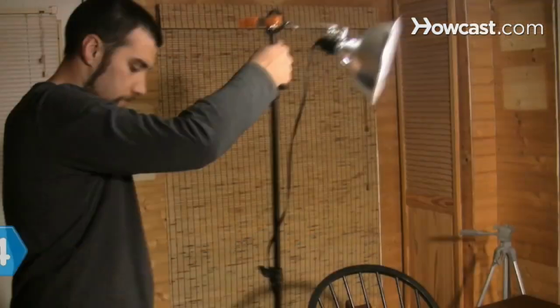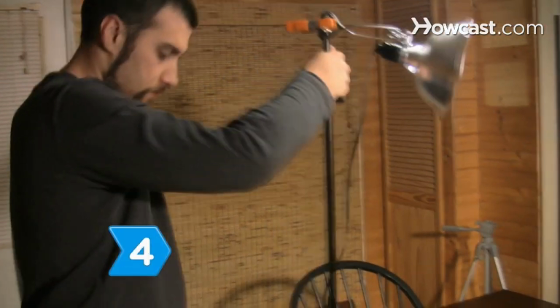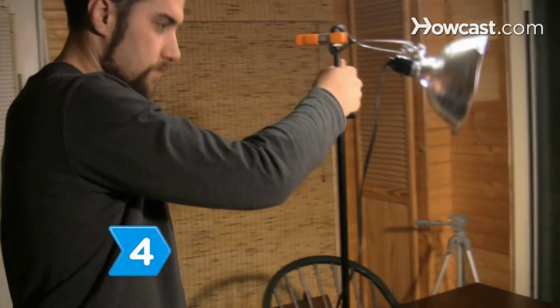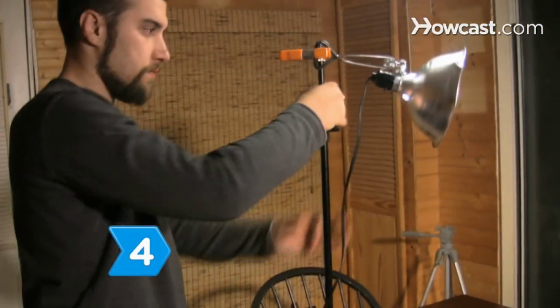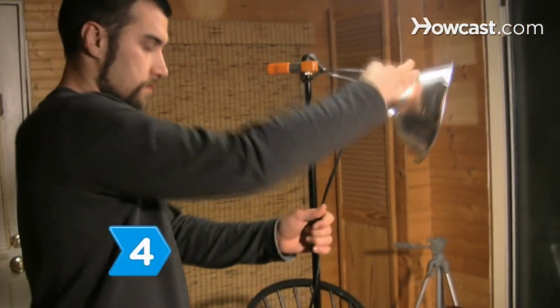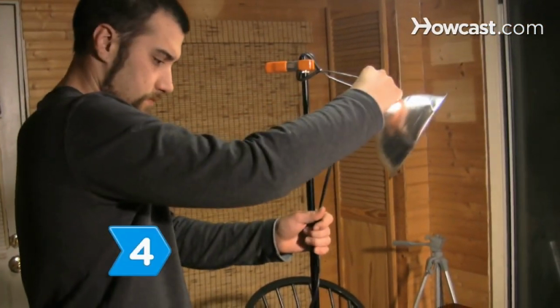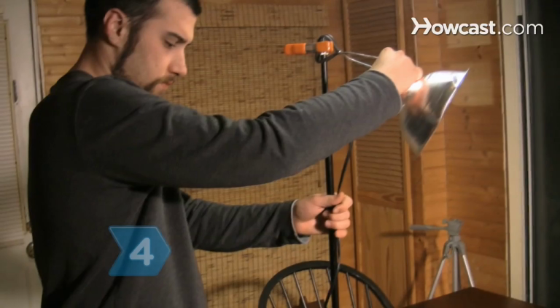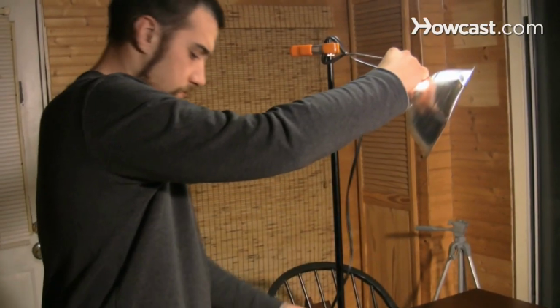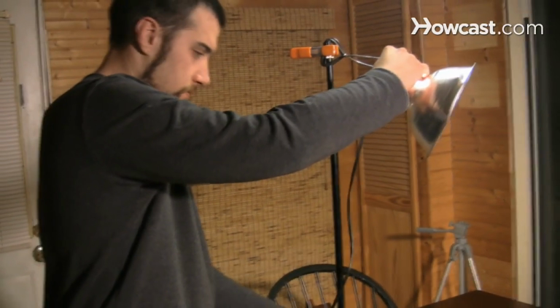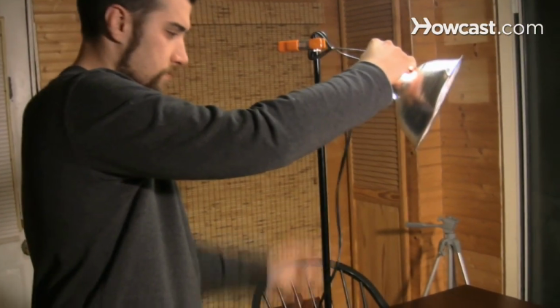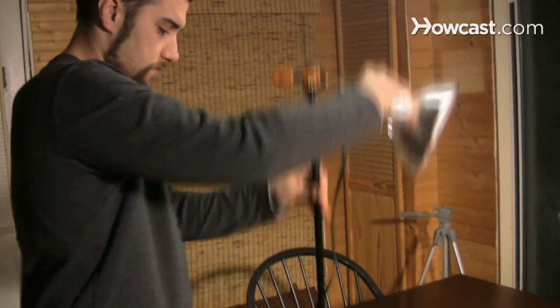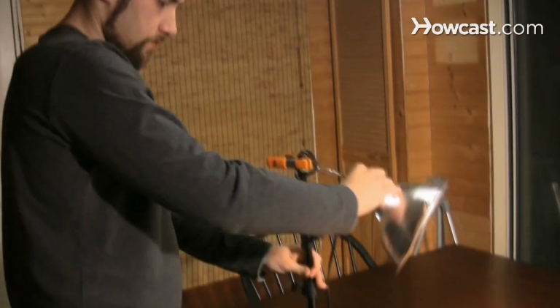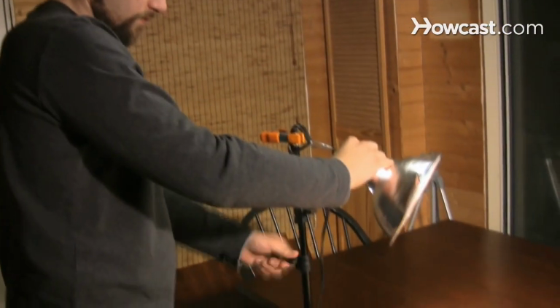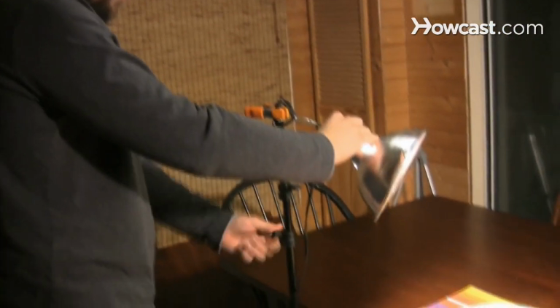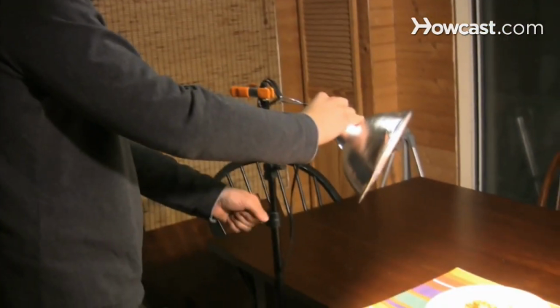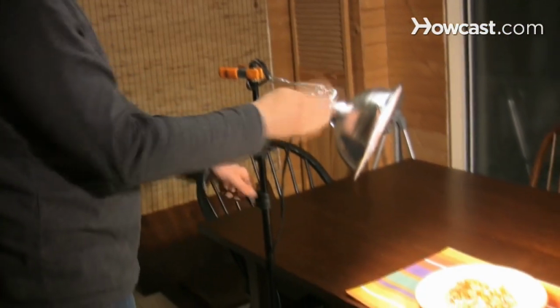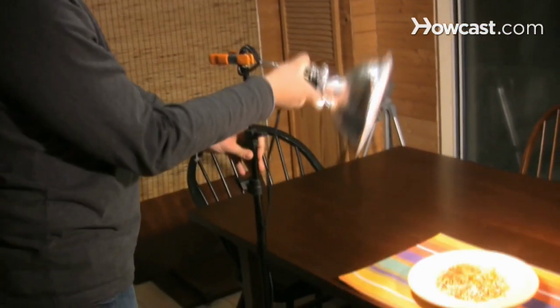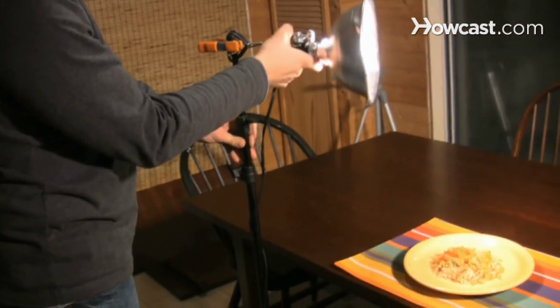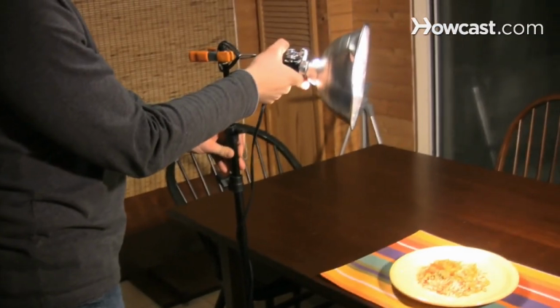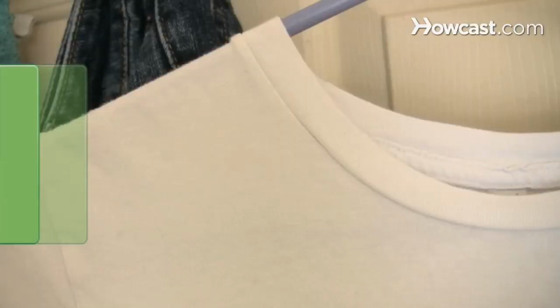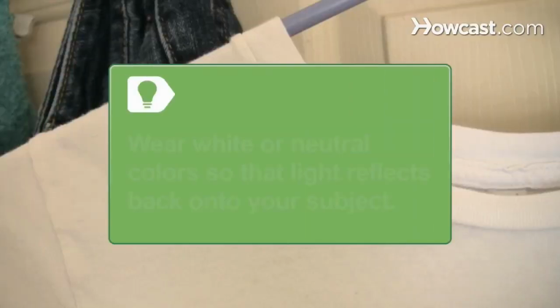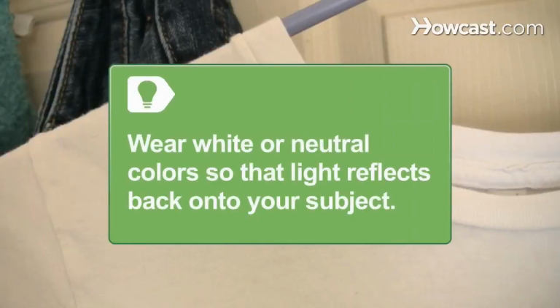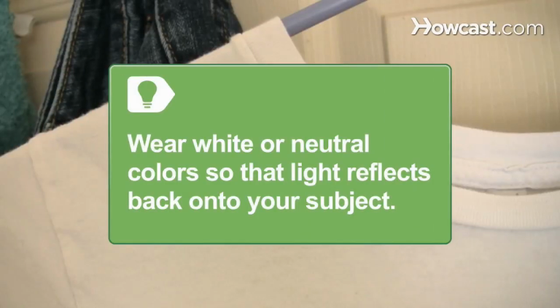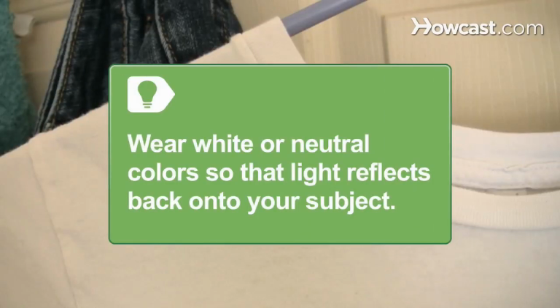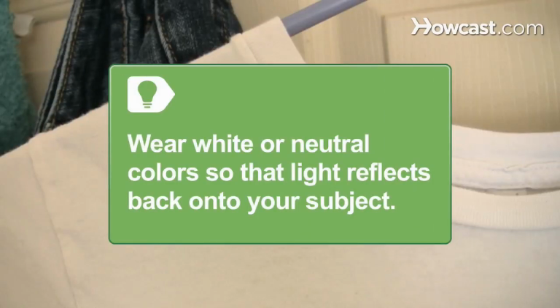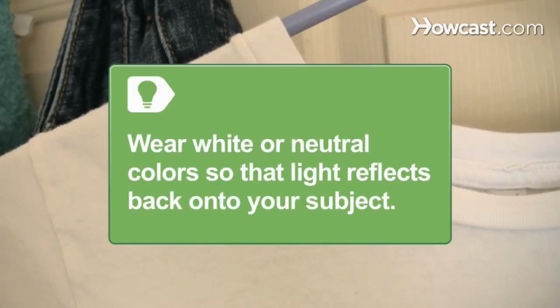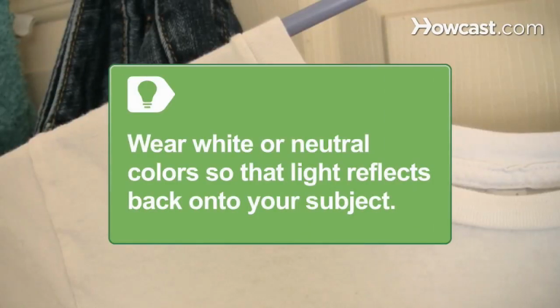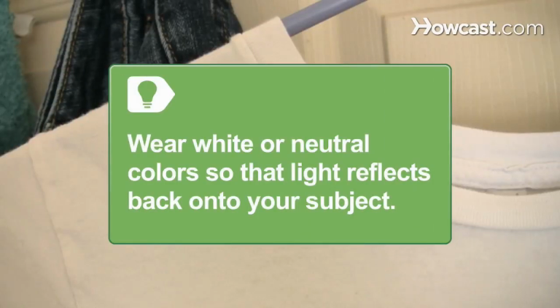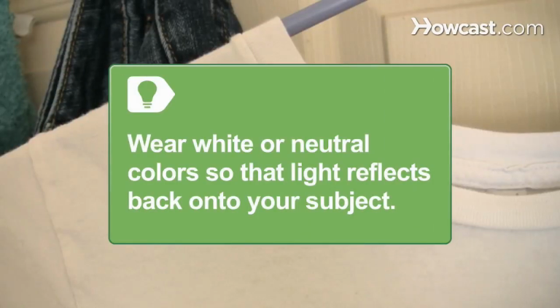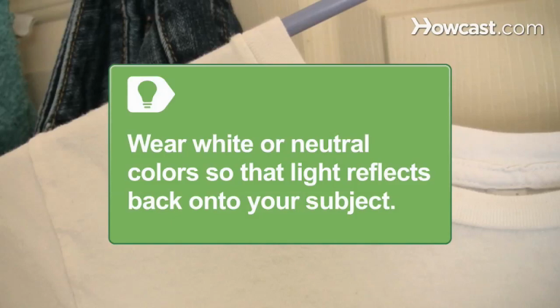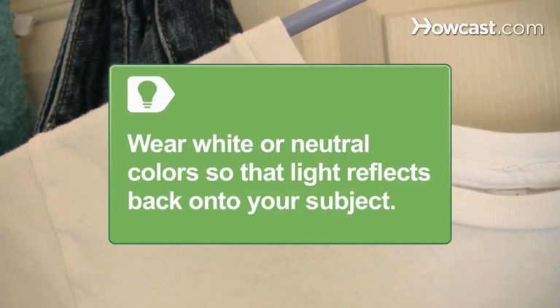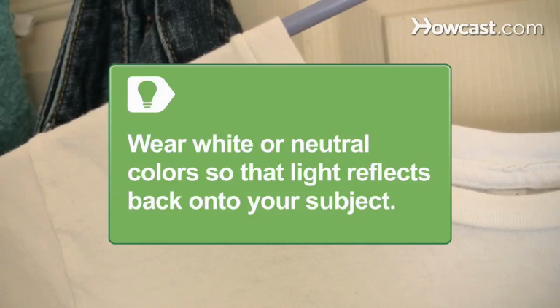Step 4. Play with different ways of lighting the subject. Use small lighting equipment so you can easily move it around for different shots. On bright days, wear white or neutral colors so that light reflects off of you and back onto your subject.